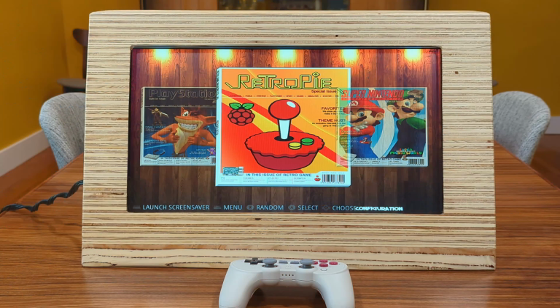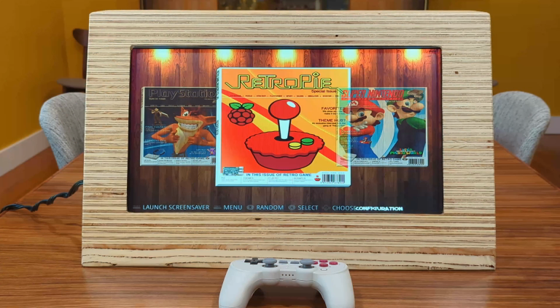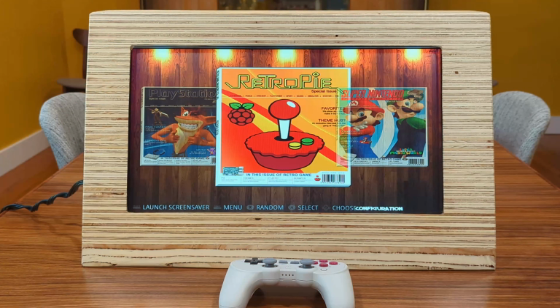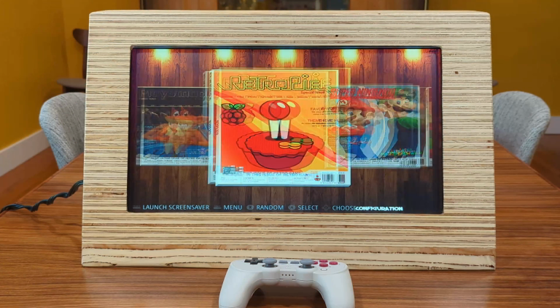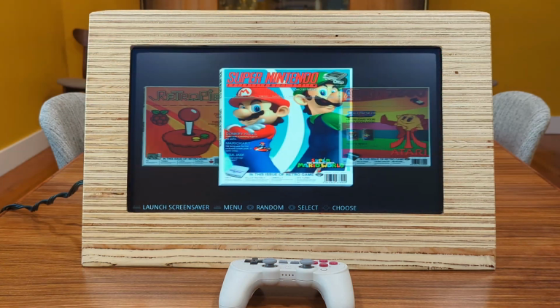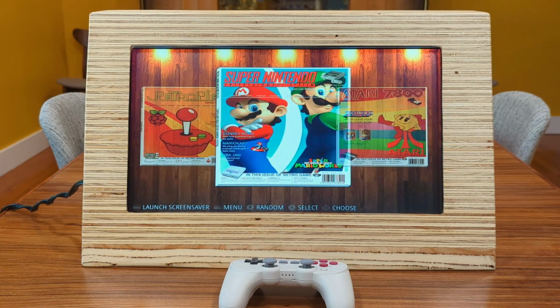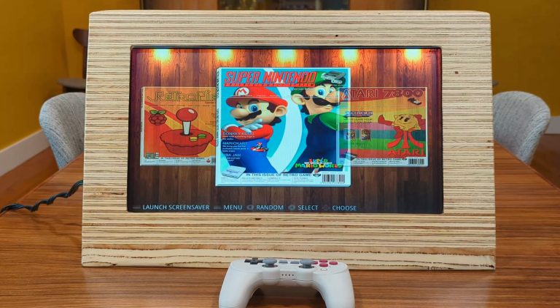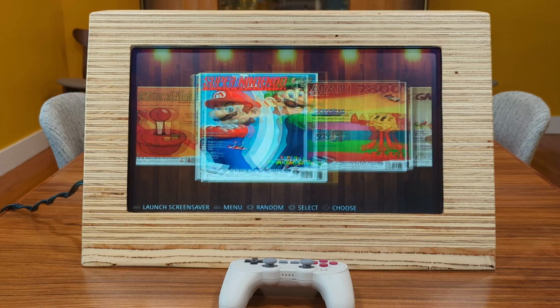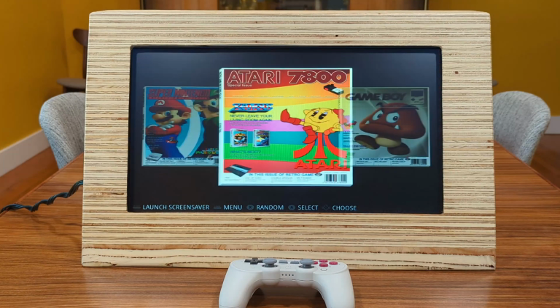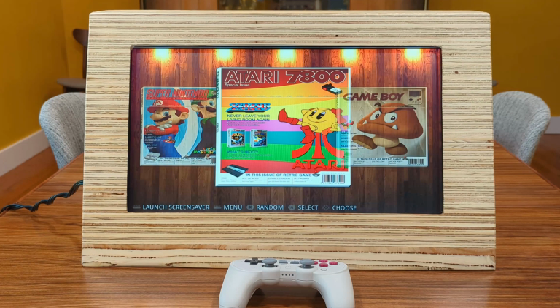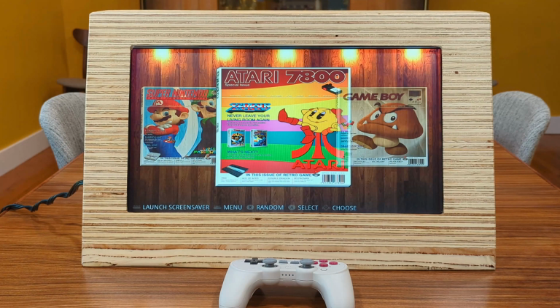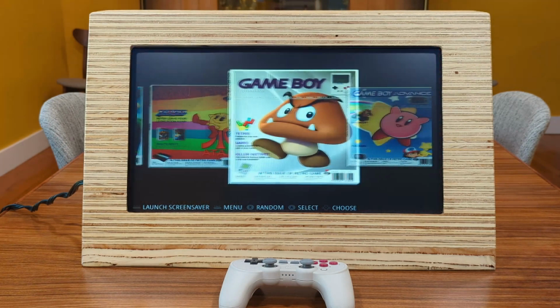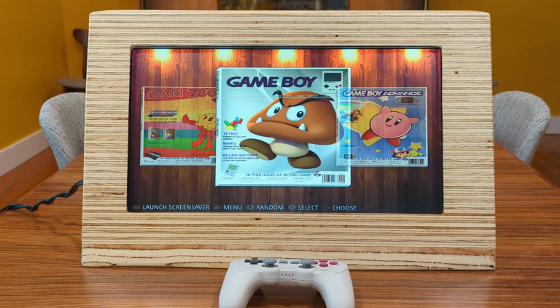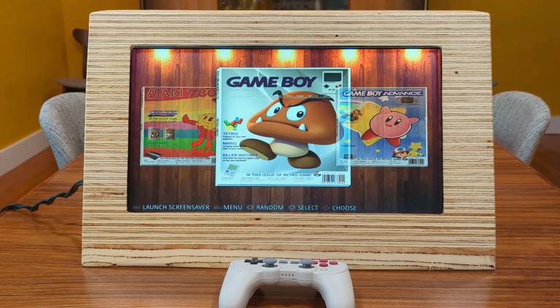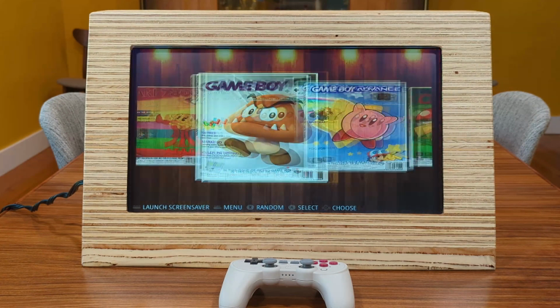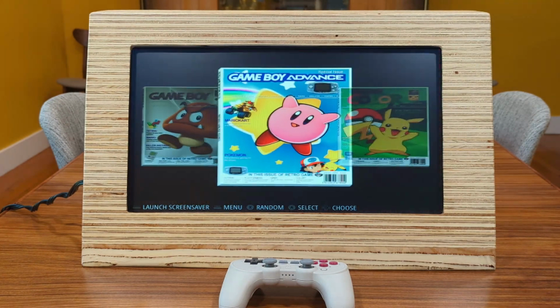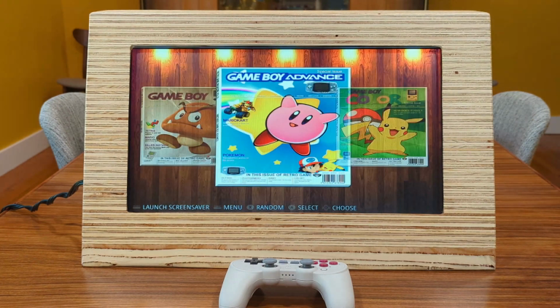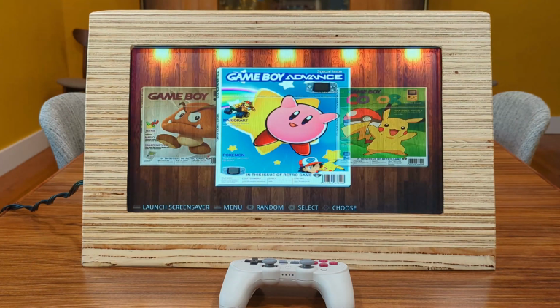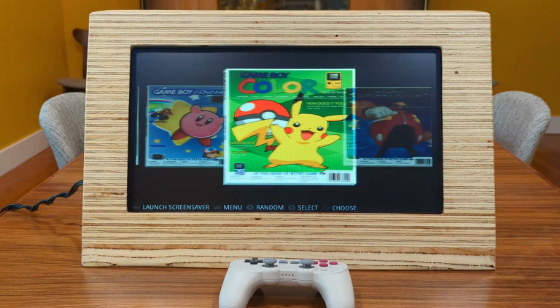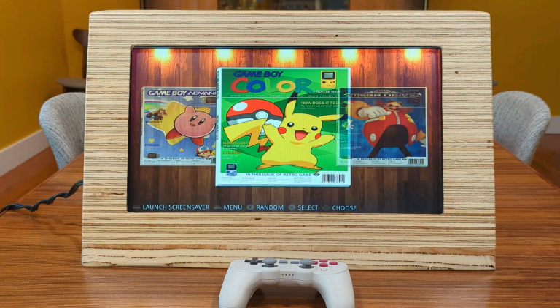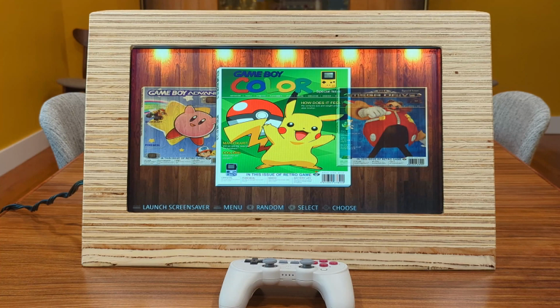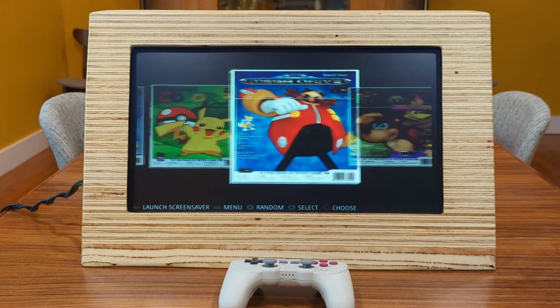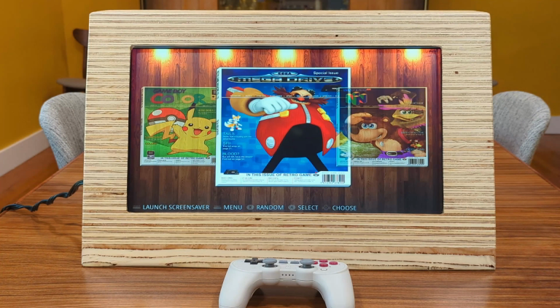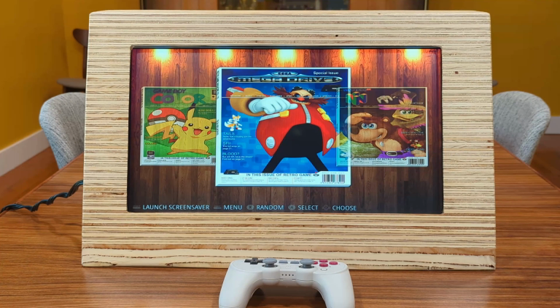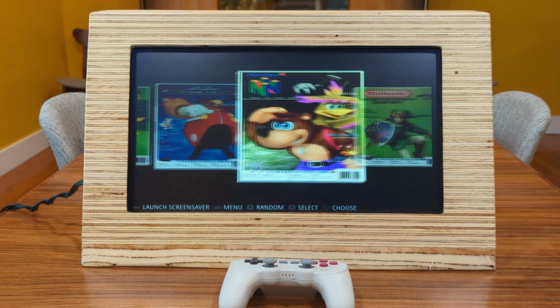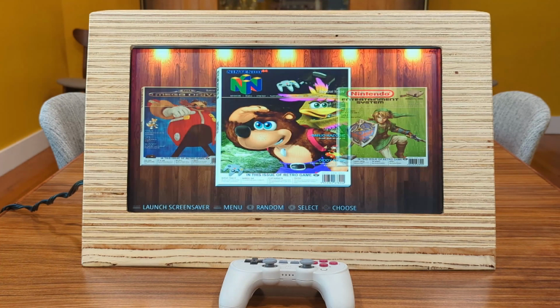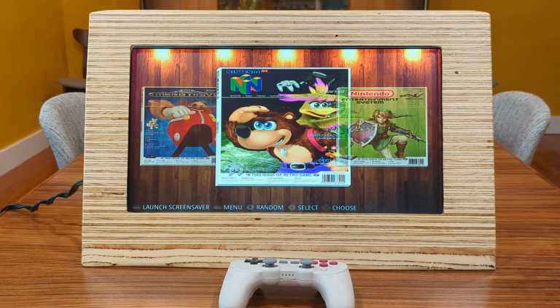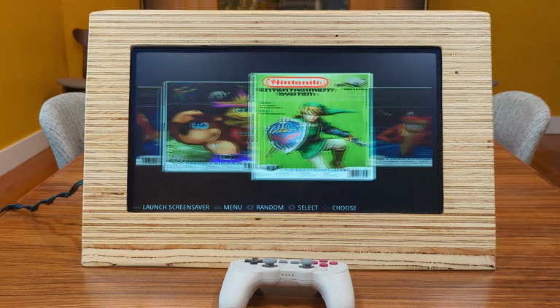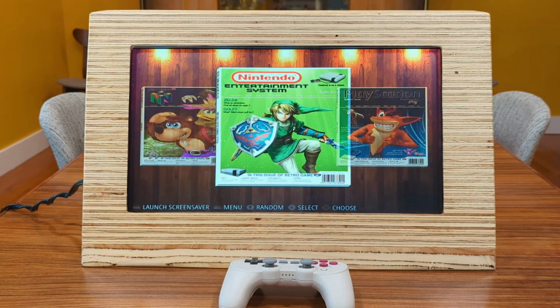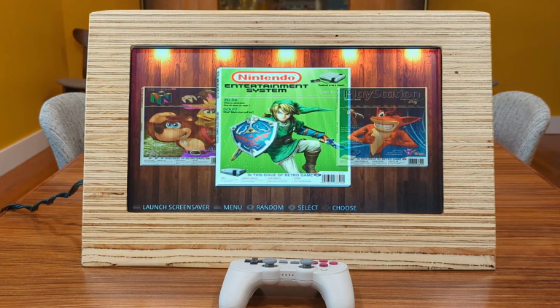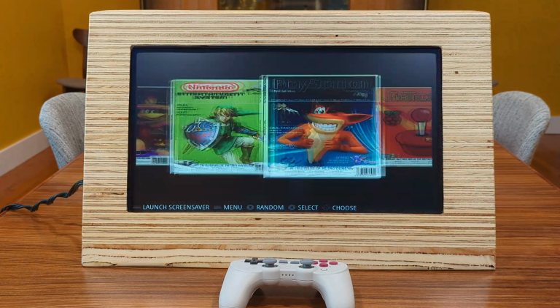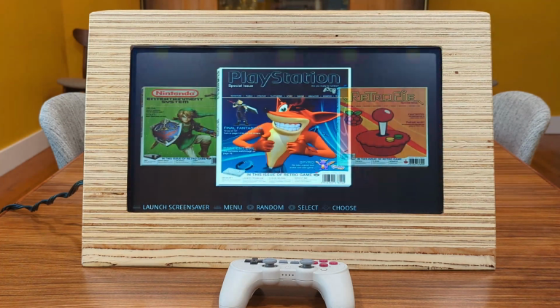I got my arcade loaded up with all my favorite games from my childhood, the main one being the Tony Hawk series for PlayStation 1. Obviously I'm not going to get into how to load ROMs — you can find plenty of stuff on the internet about that.